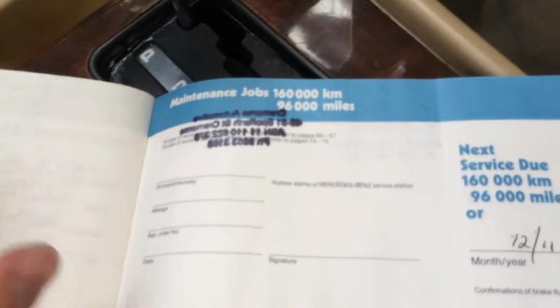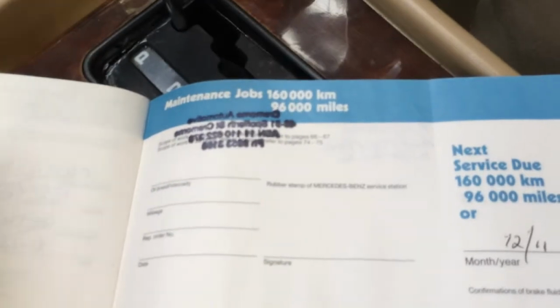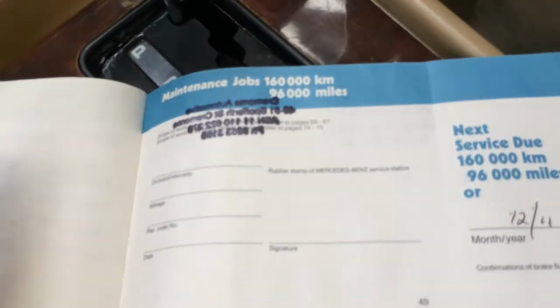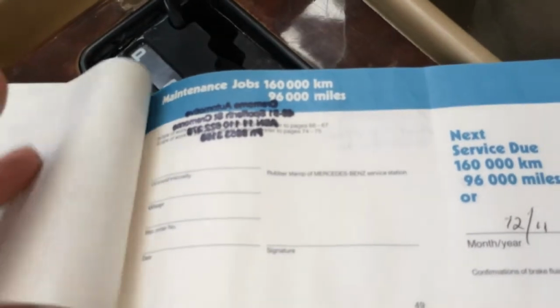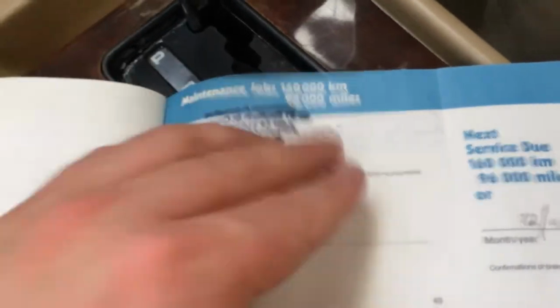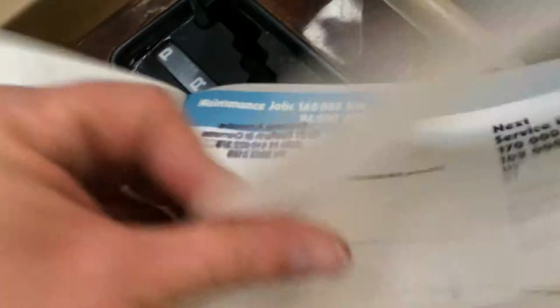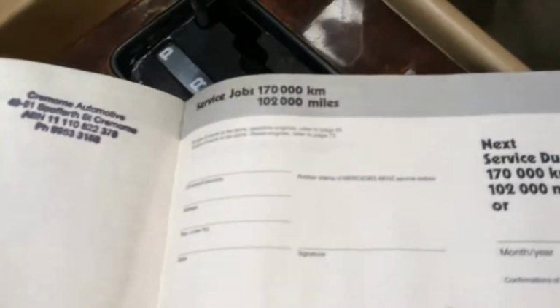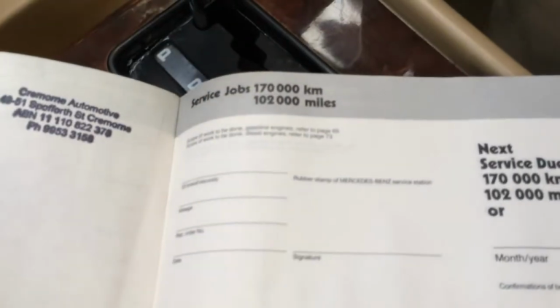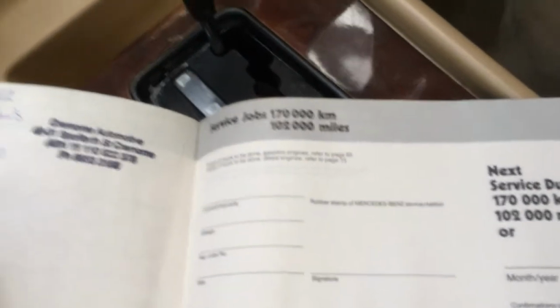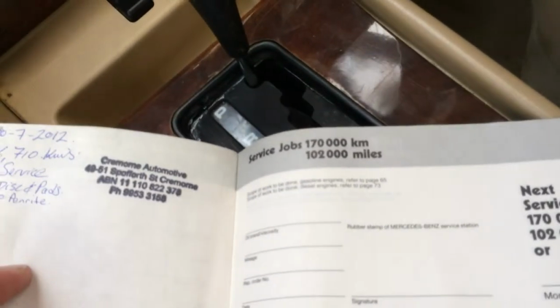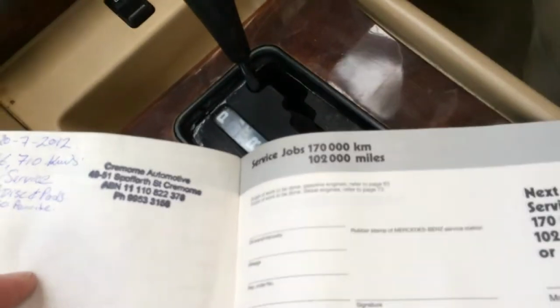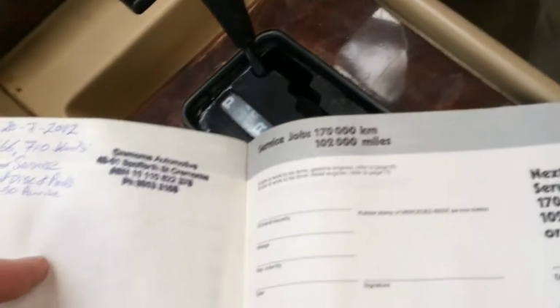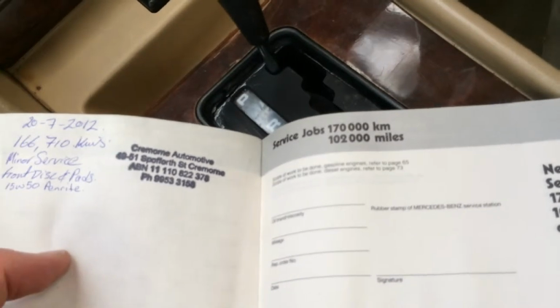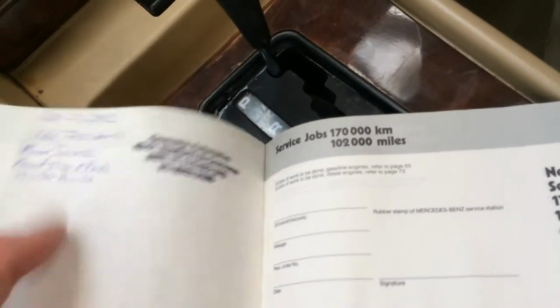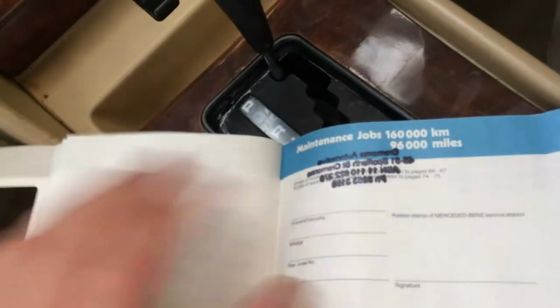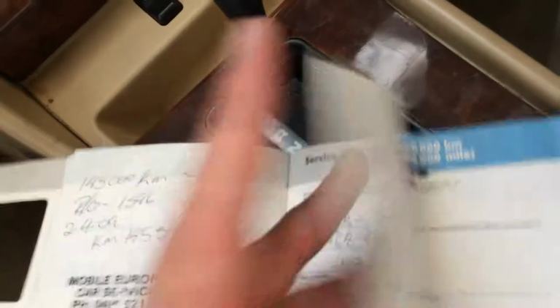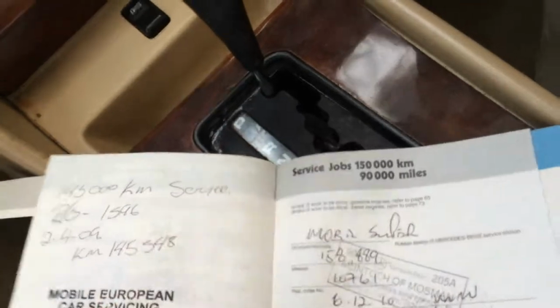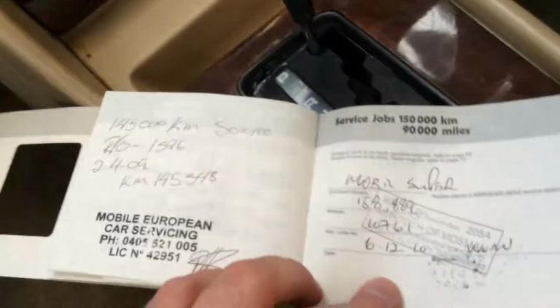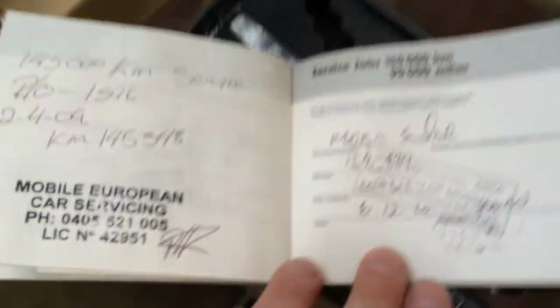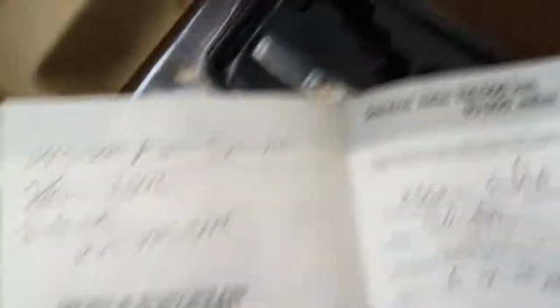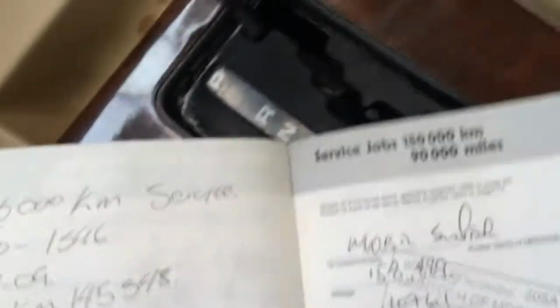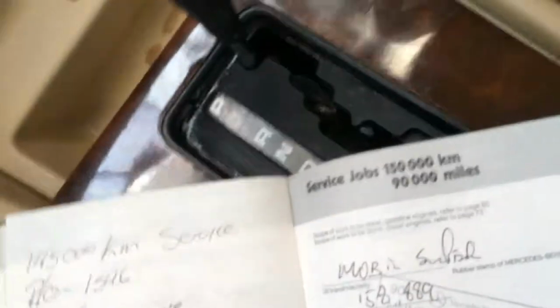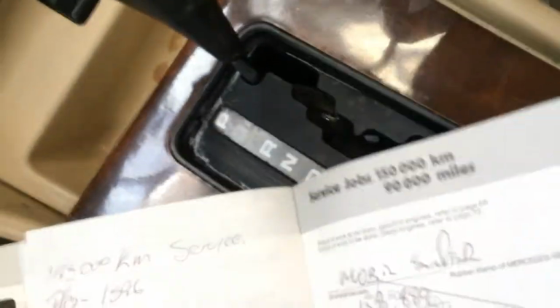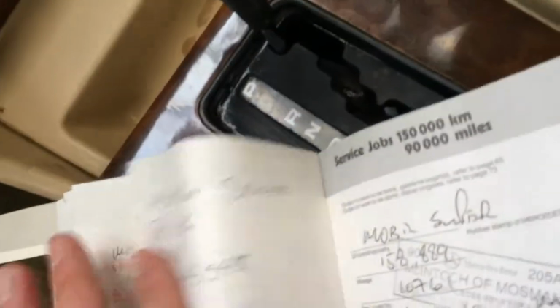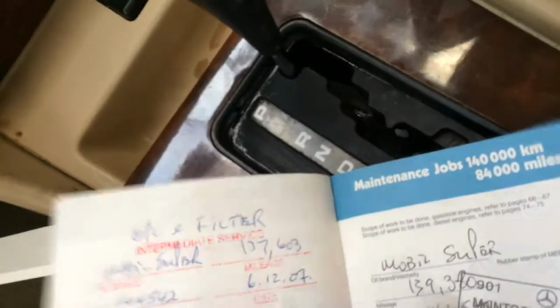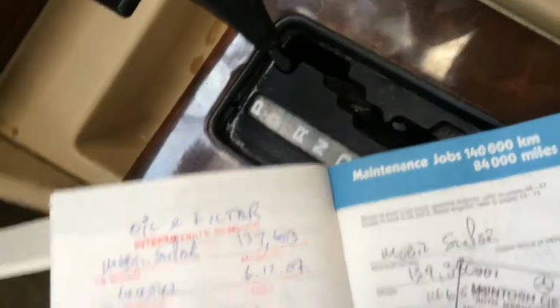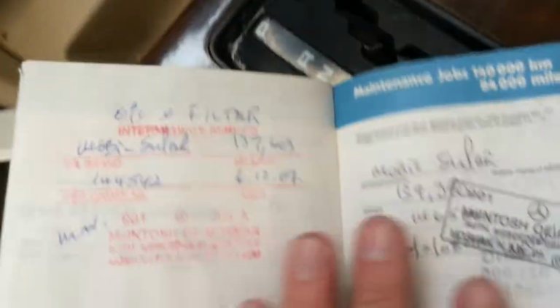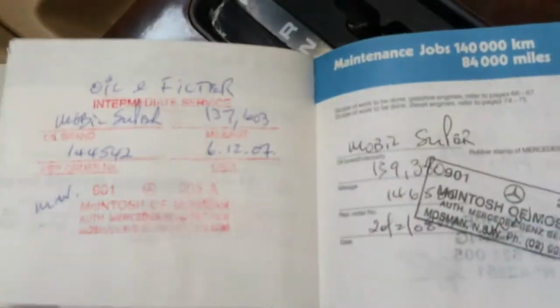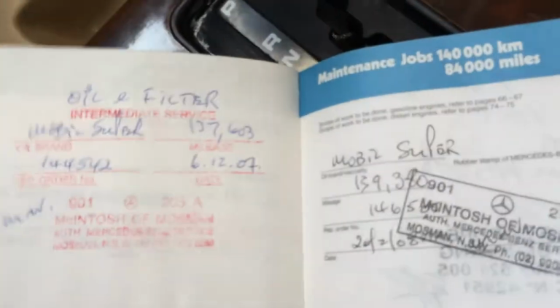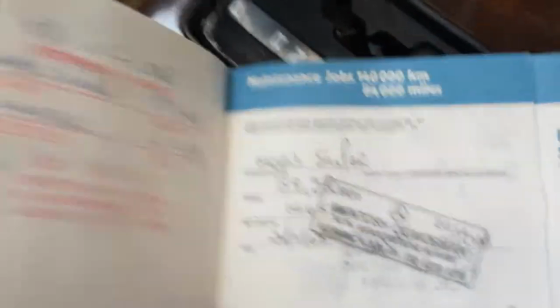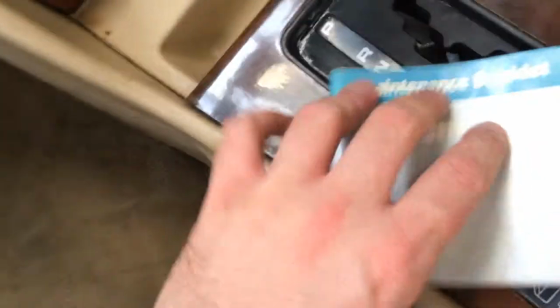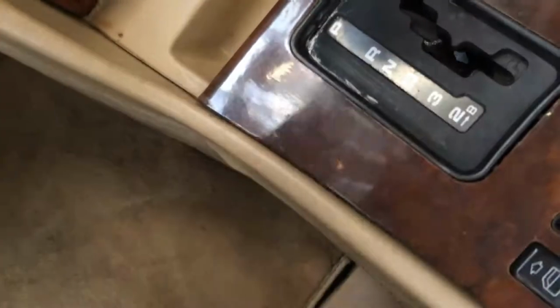So it's been to a Mercedes specialist in Cremorne and it was serviced at McIntosh in Mossman at 158,000 kilometres. It hasn't done much driving in the past few years.